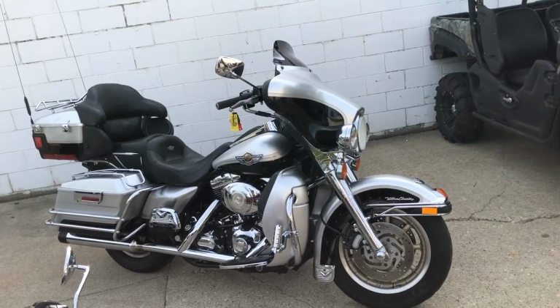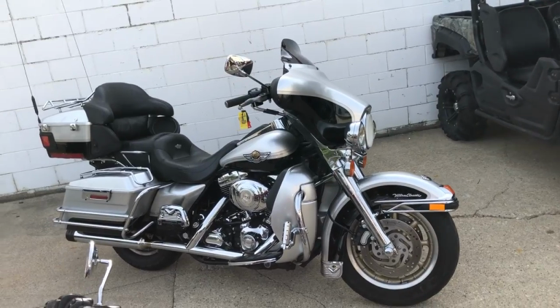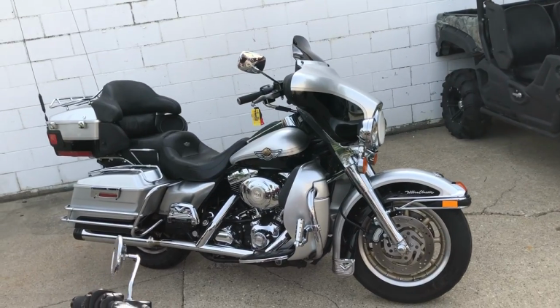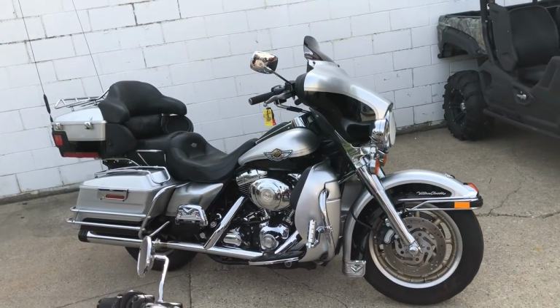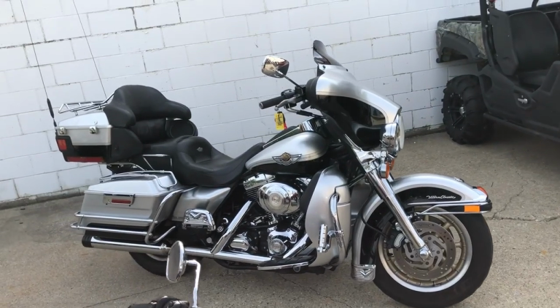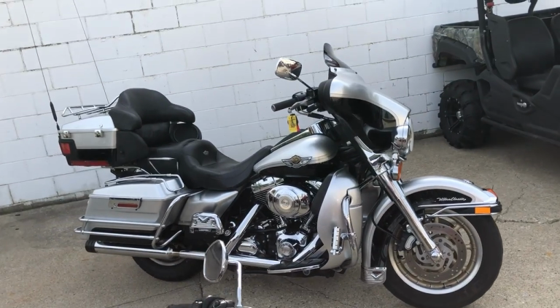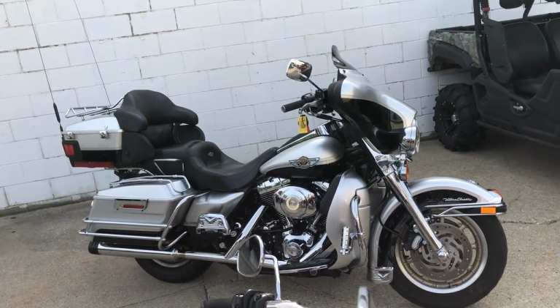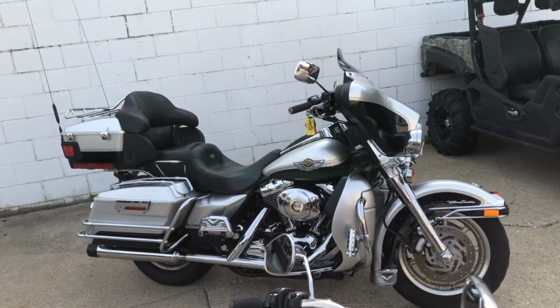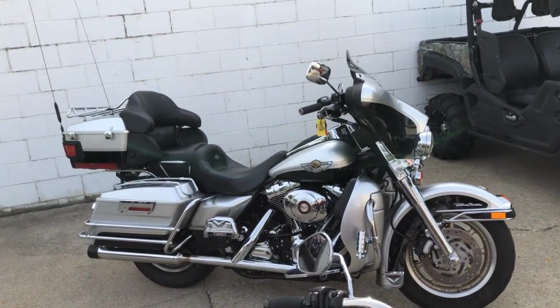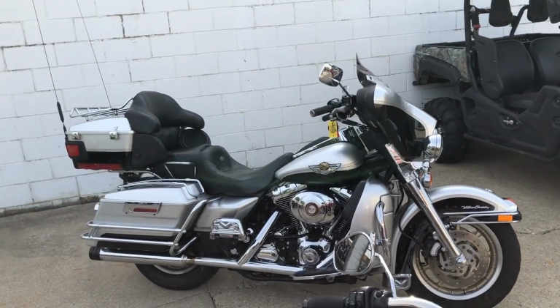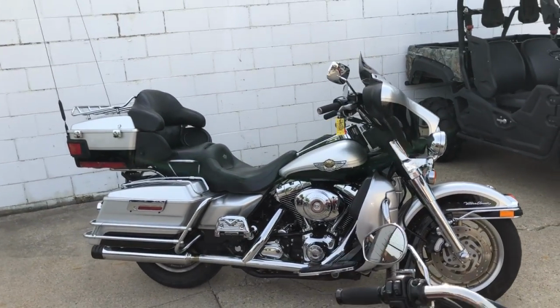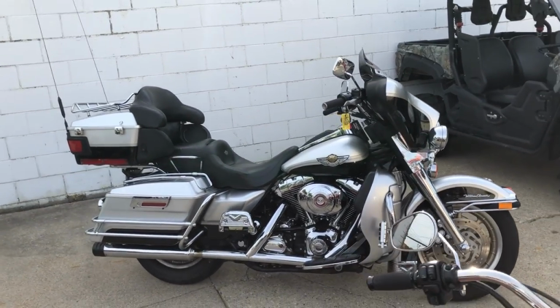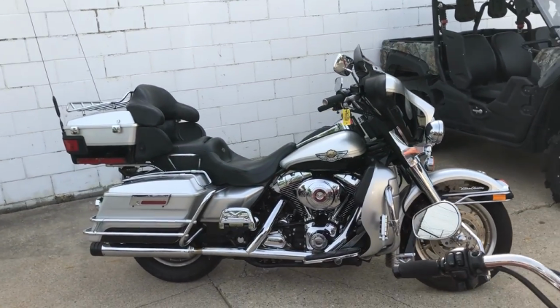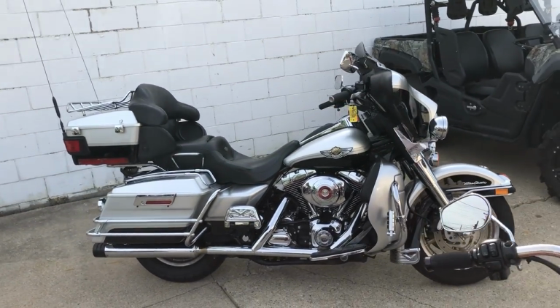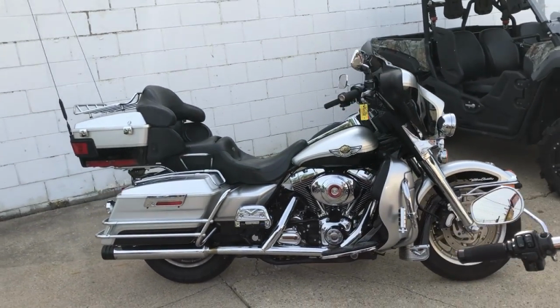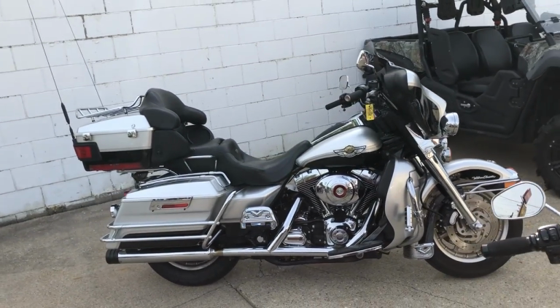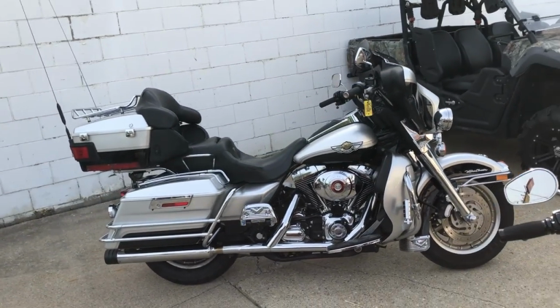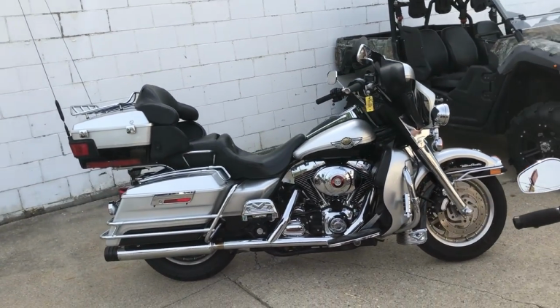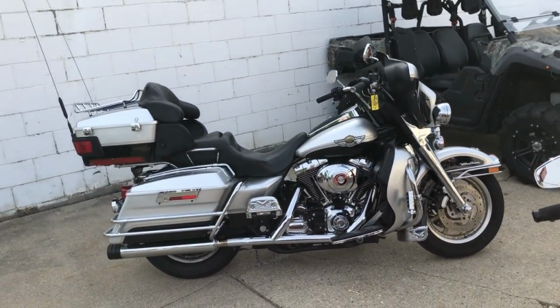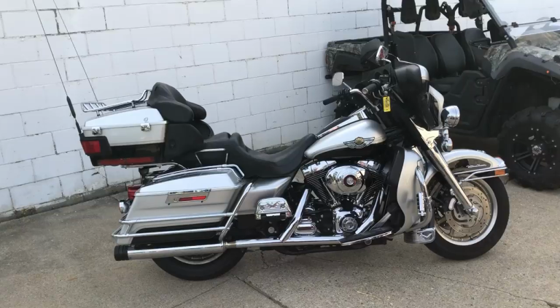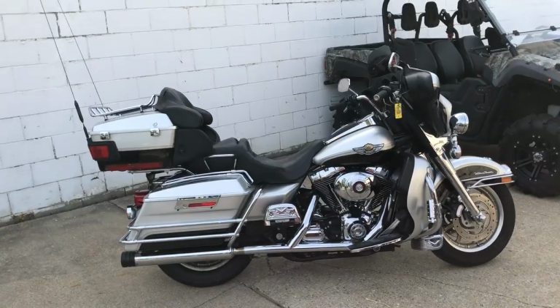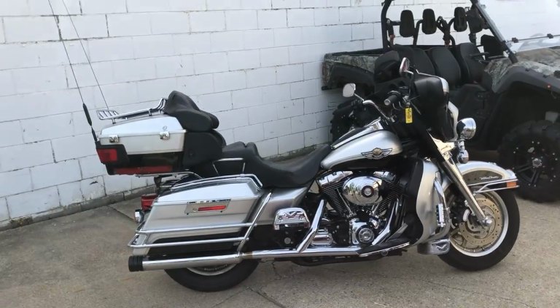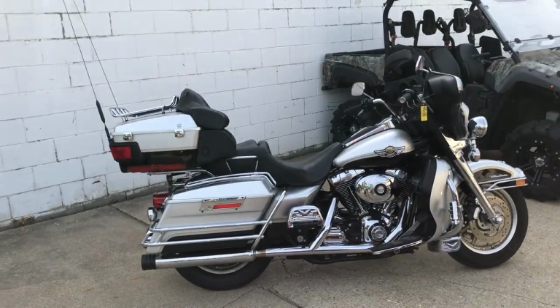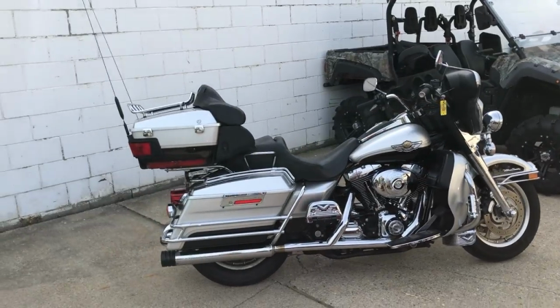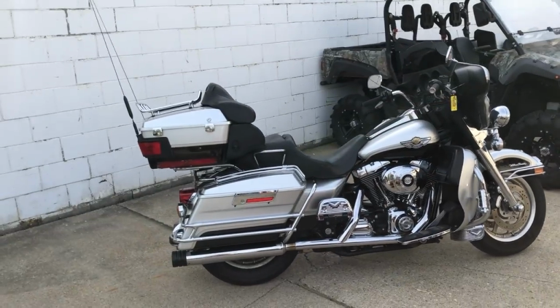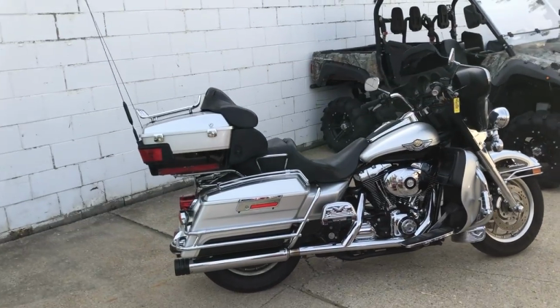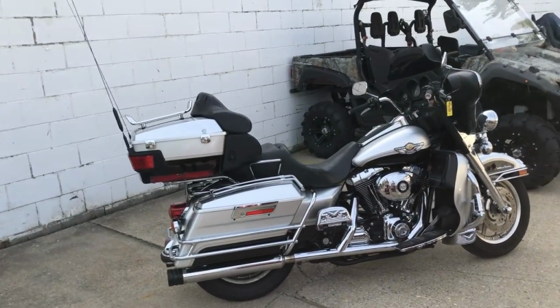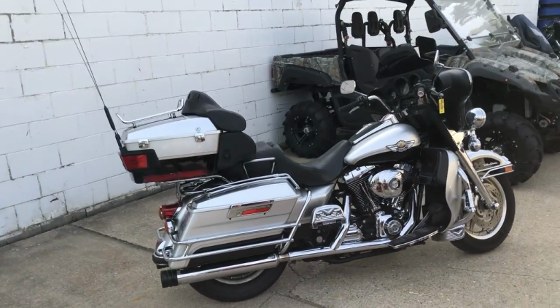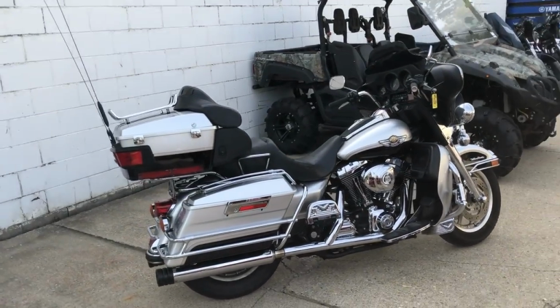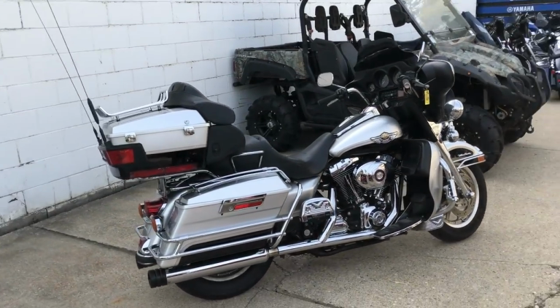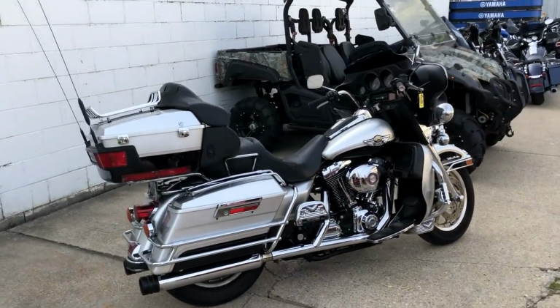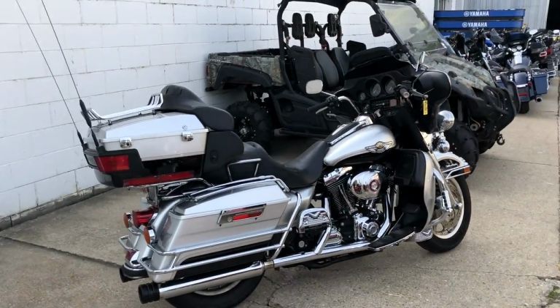Hey guys, ApprovalPowerSports.com here doing some videos on some bikes we just got in. This one here is a 2003 100th Anniversary Edition Electra Glide Ultra Classic.